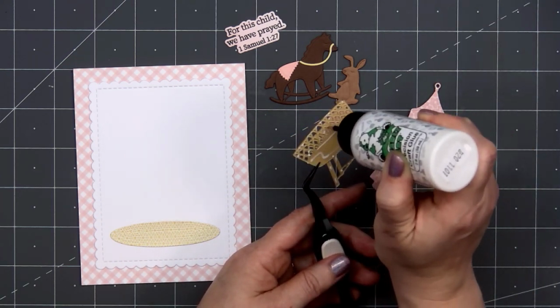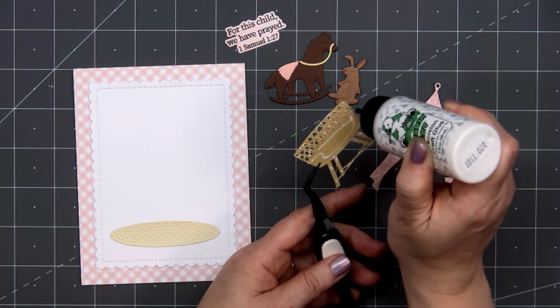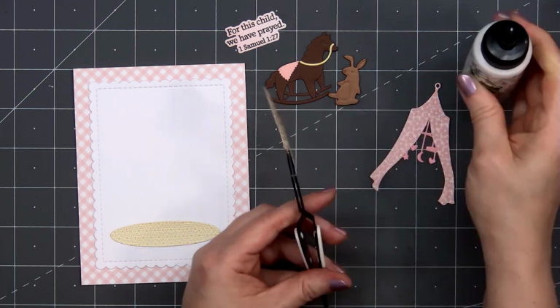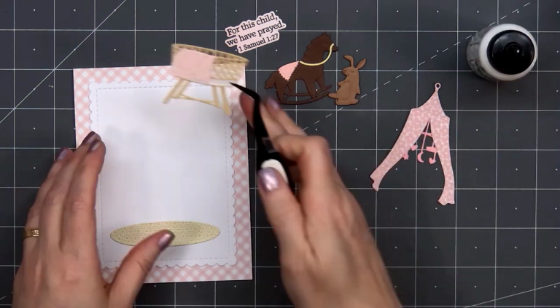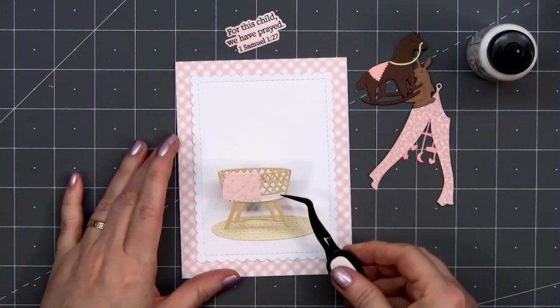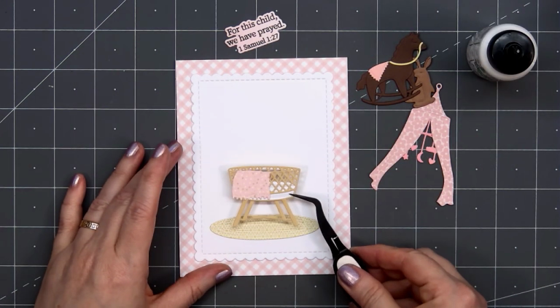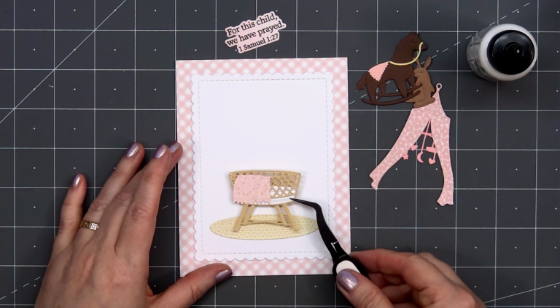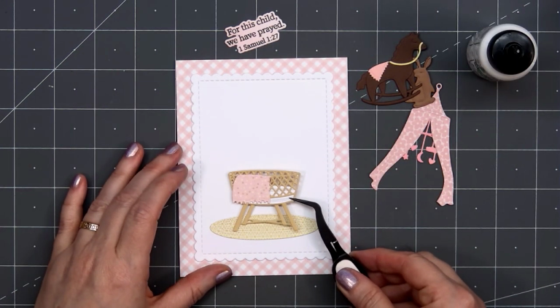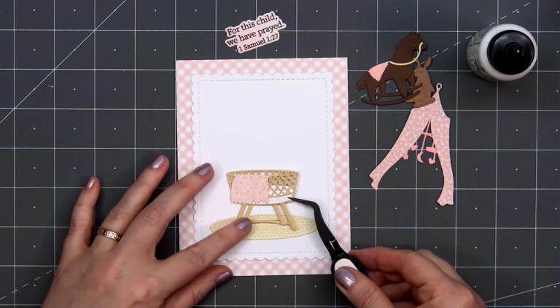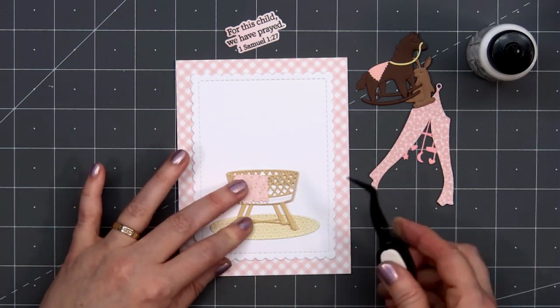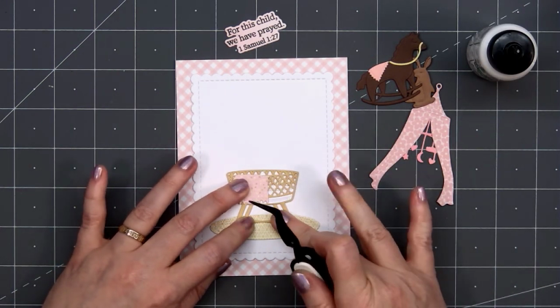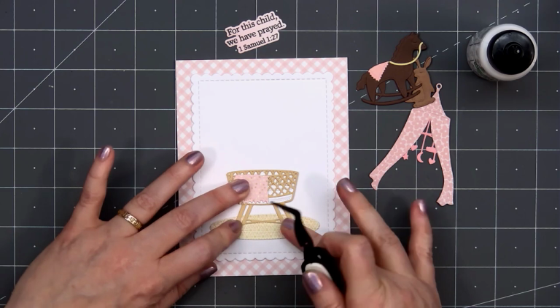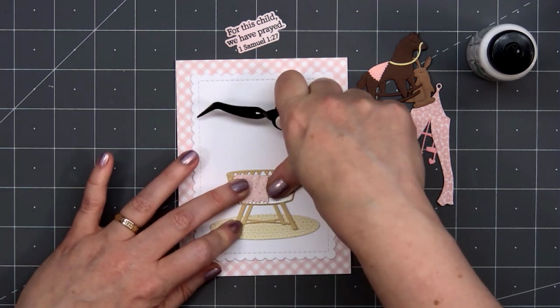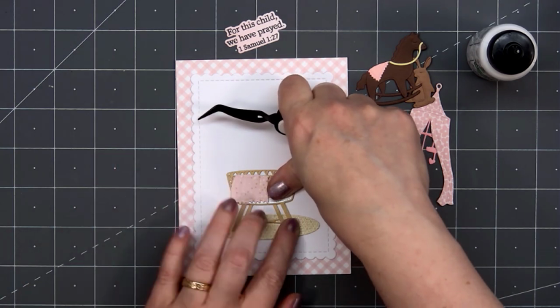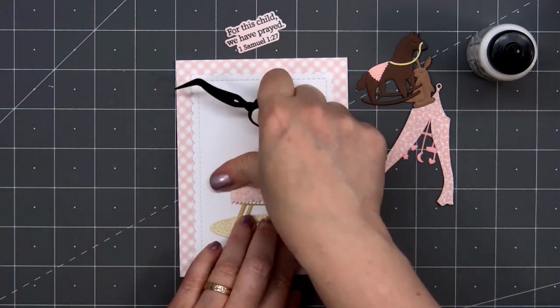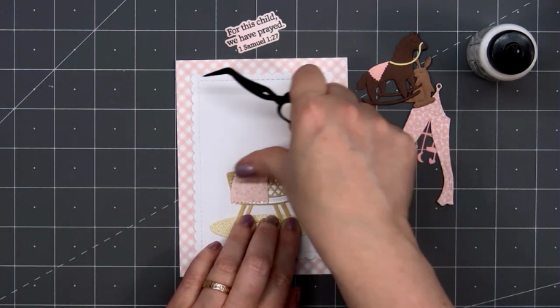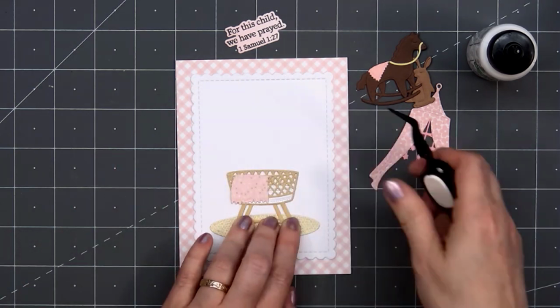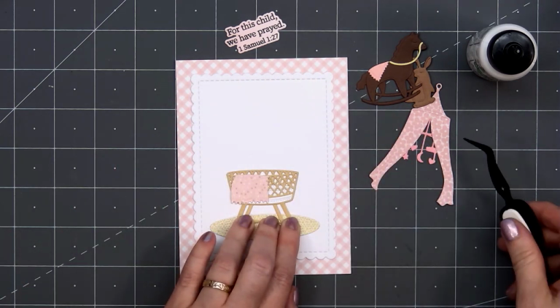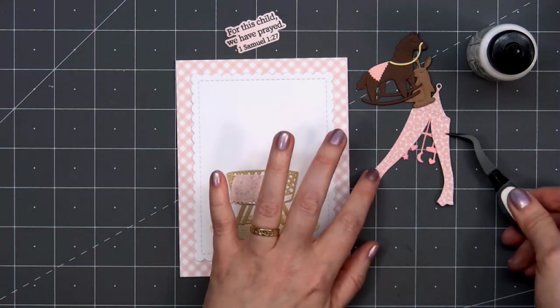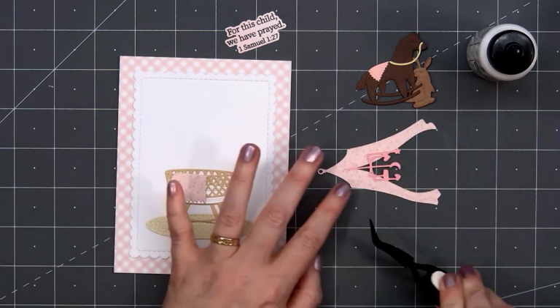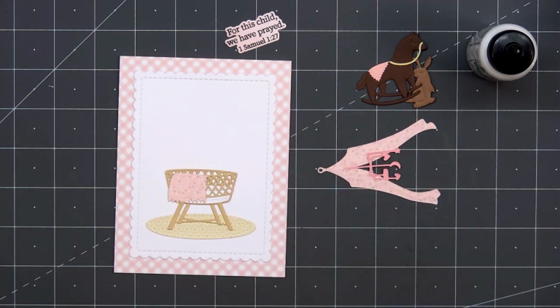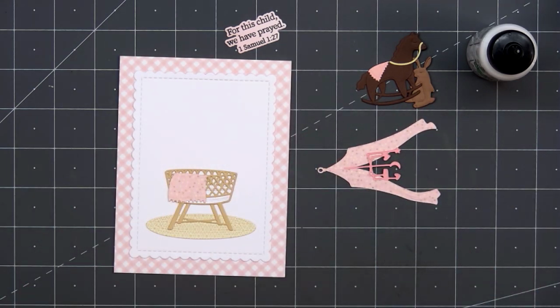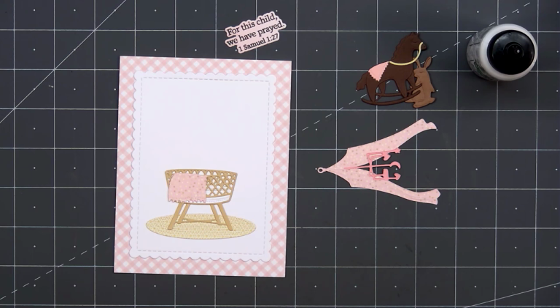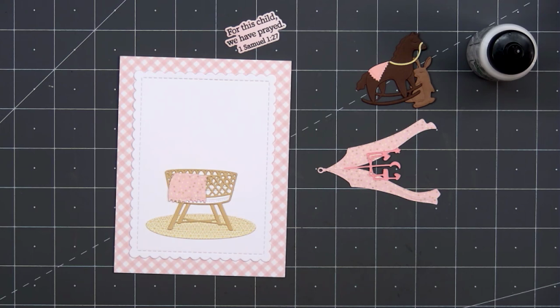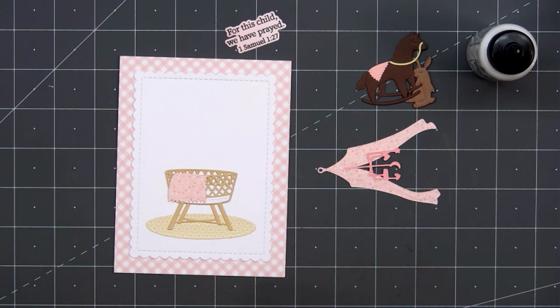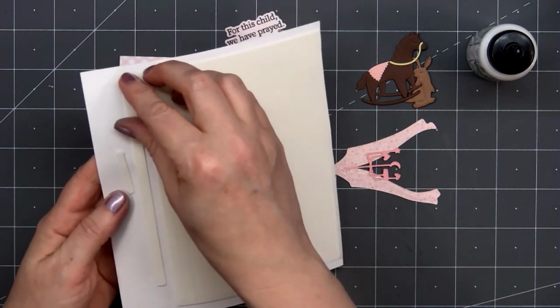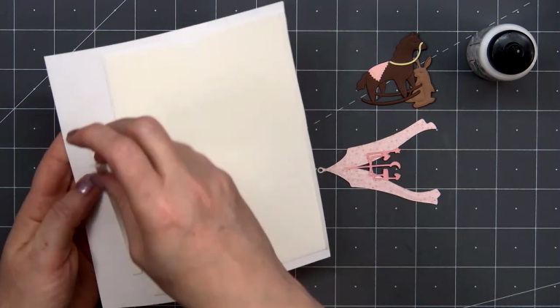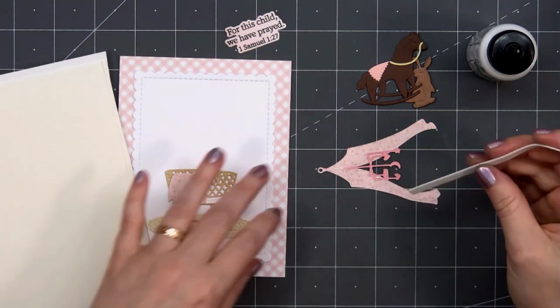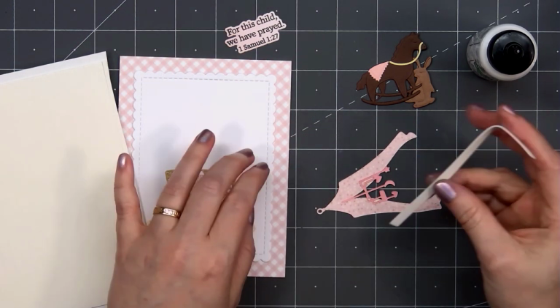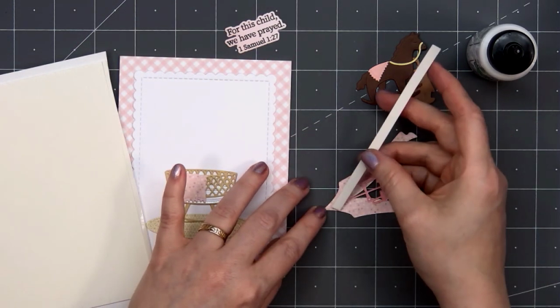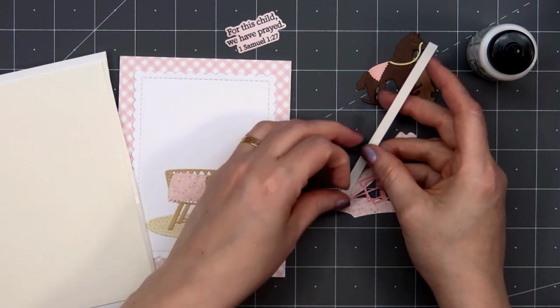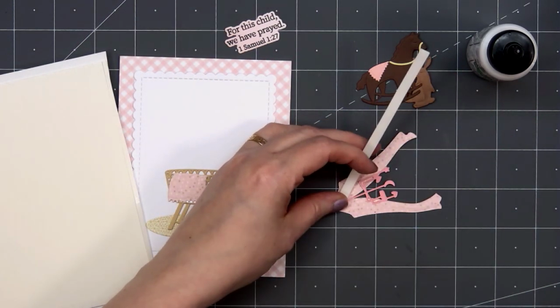I did switch over to Barely Art Liquid Adhesive since it has a really fine tip. I like both of them, so it just depends on what project I'm working on. But it's nice that Honey Bee Stamps sells their glue along with the Barely Art Liquid Adhesive.